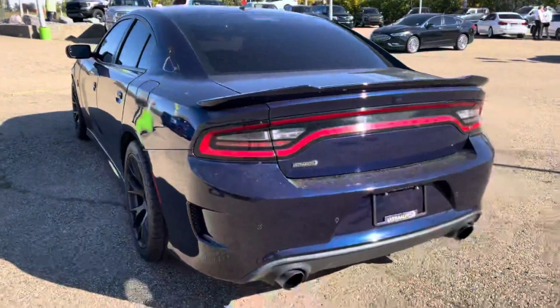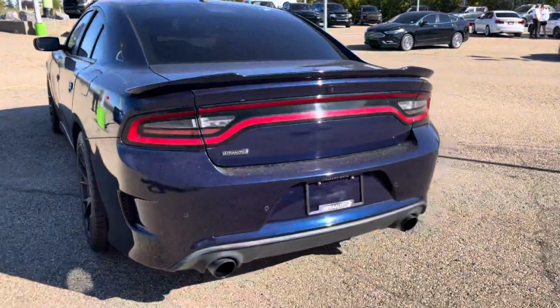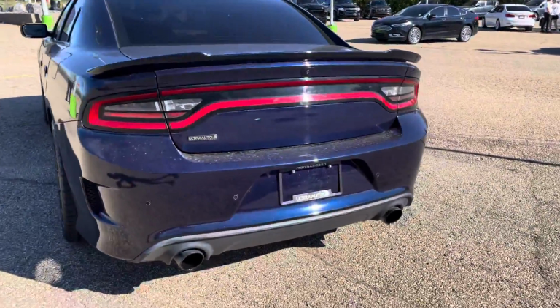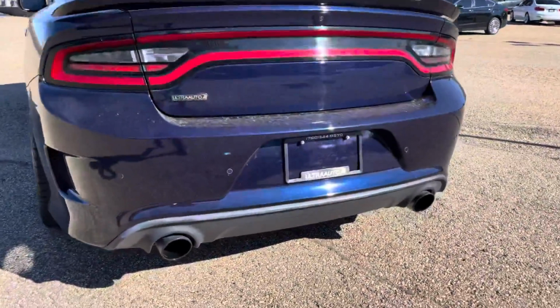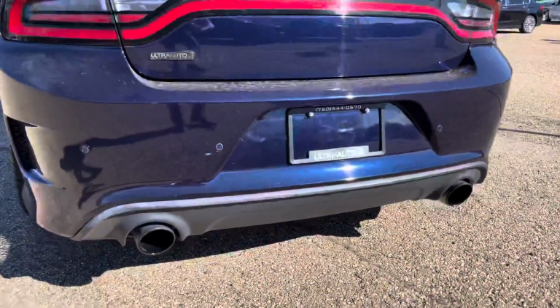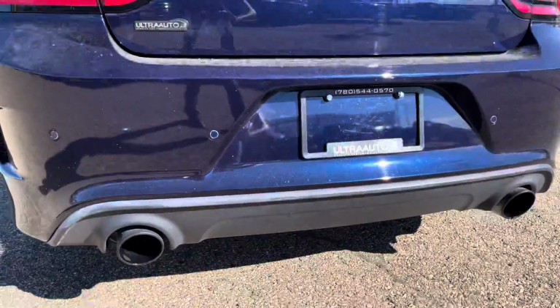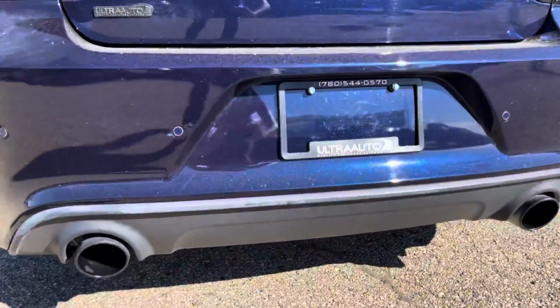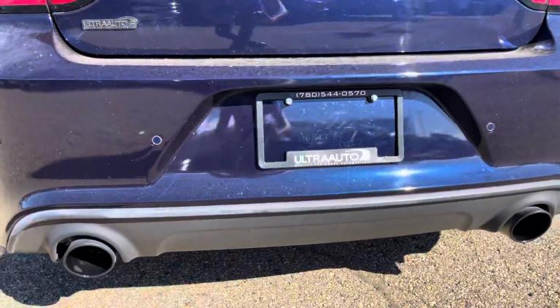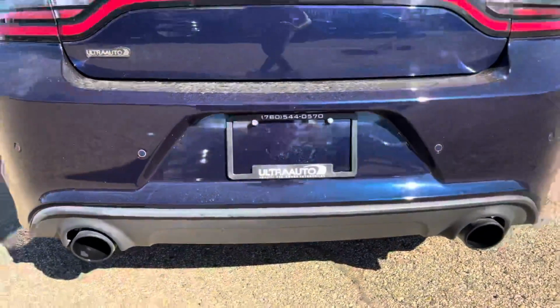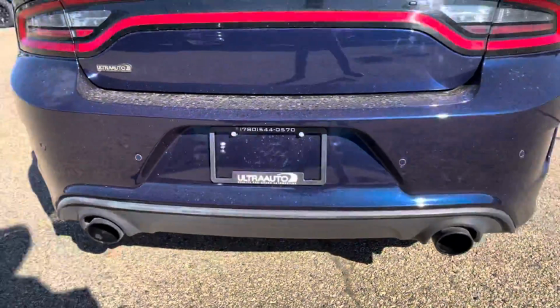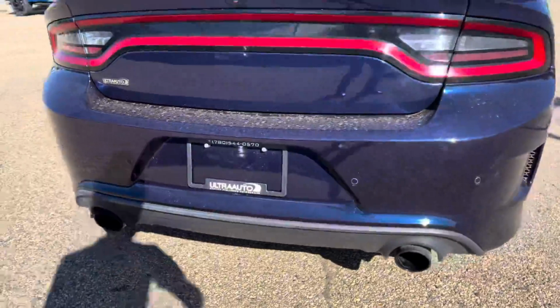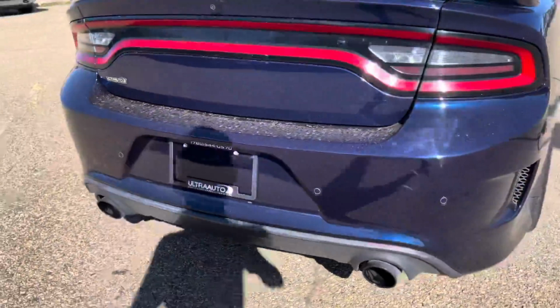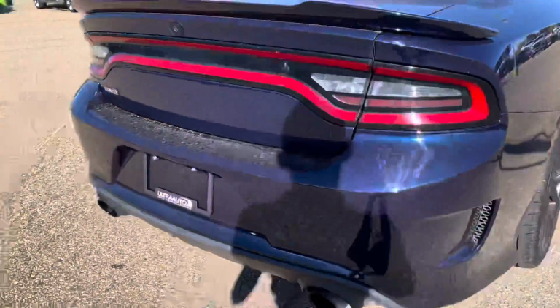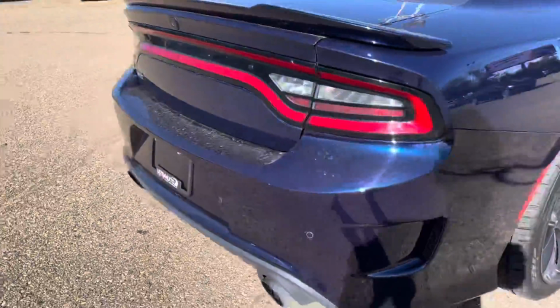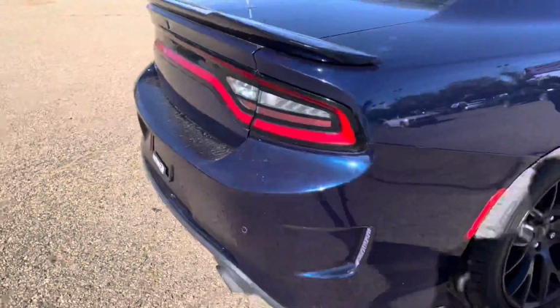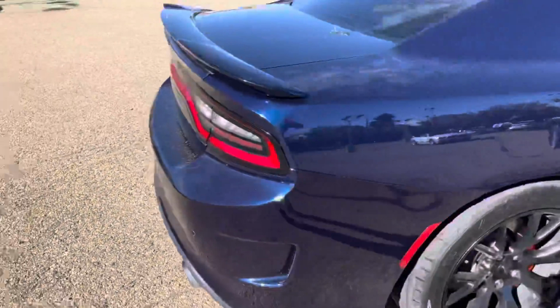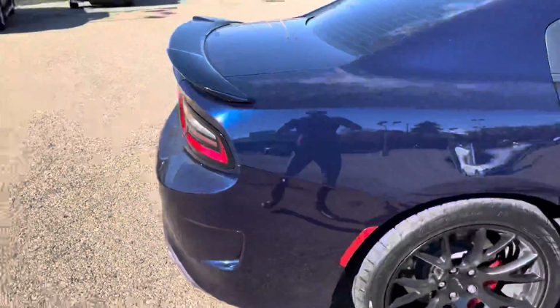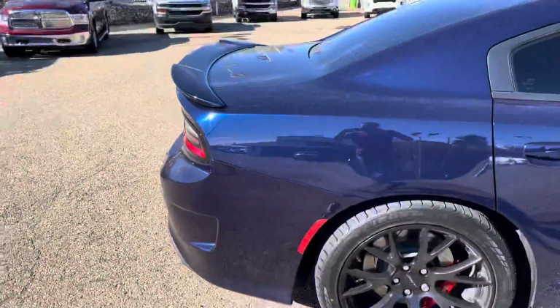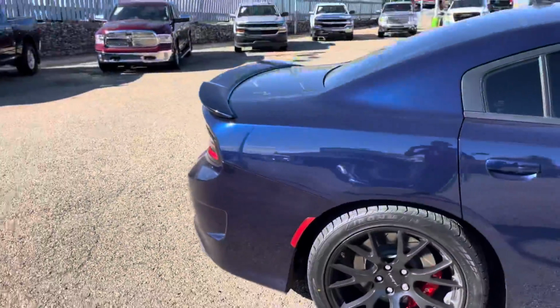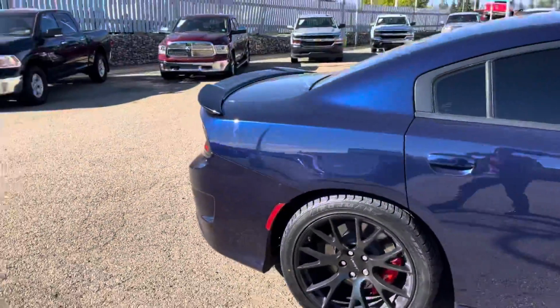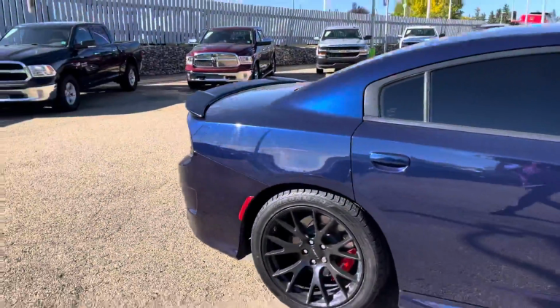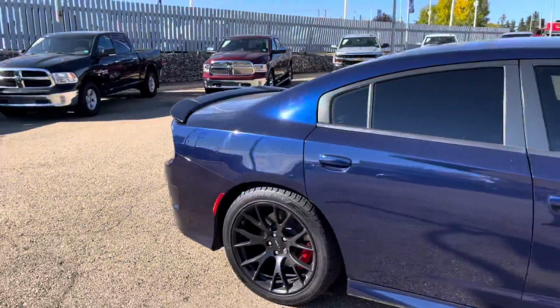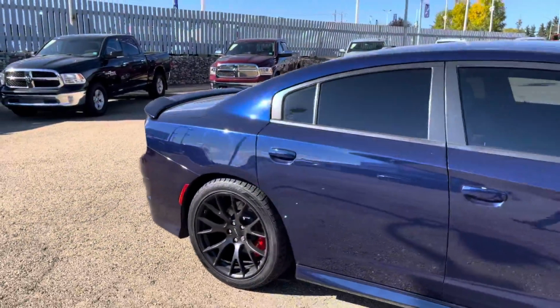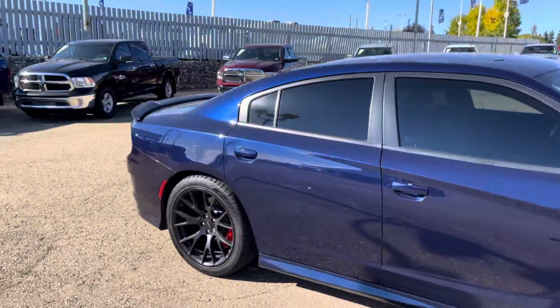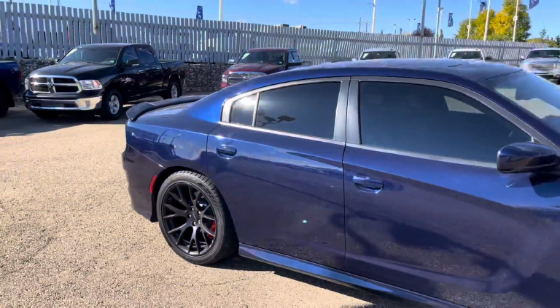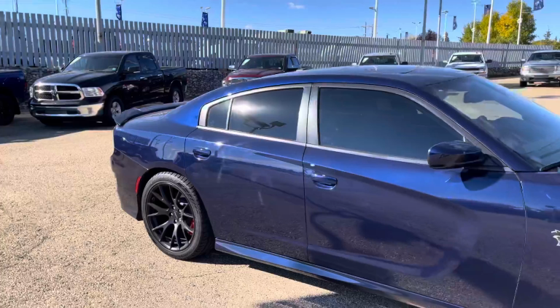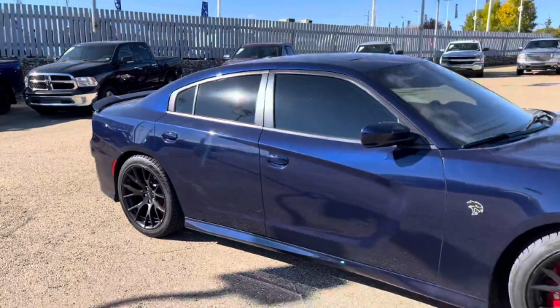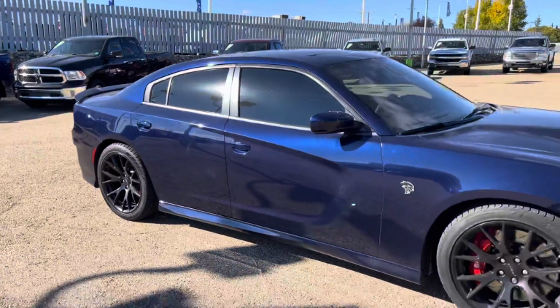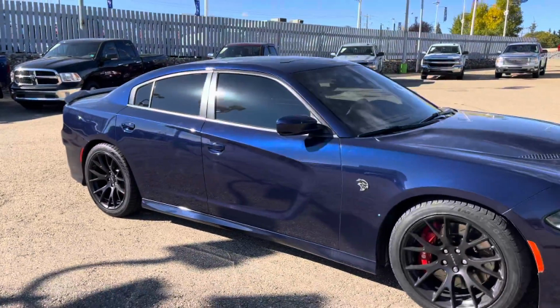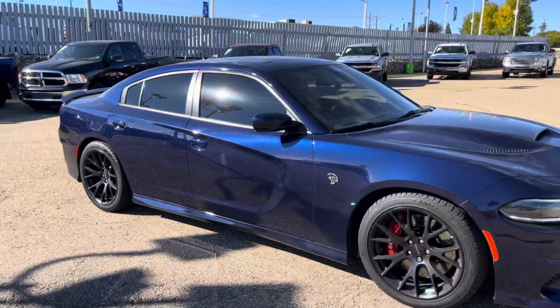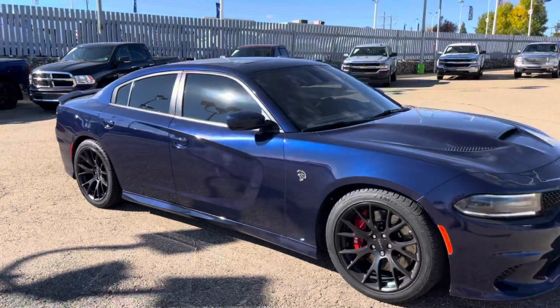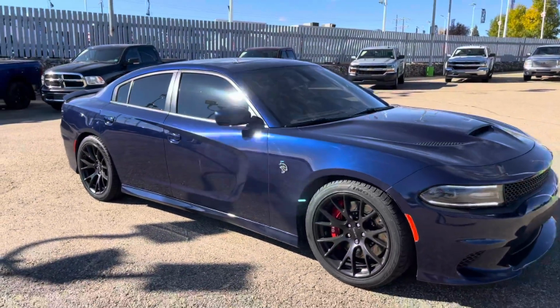It sounds incredible. As I mentioned, the car does have a muffler delete, so it sounds super awesome. Definitely is an awesome looking car as well.